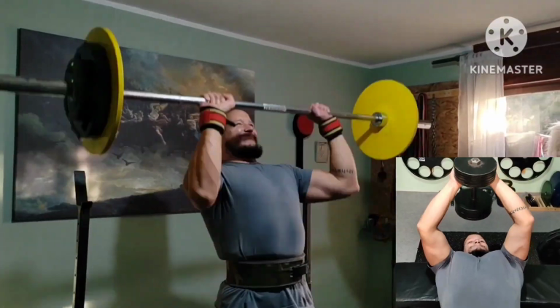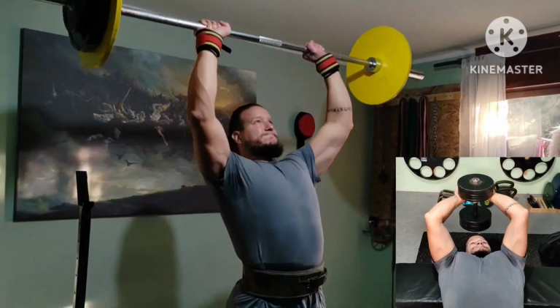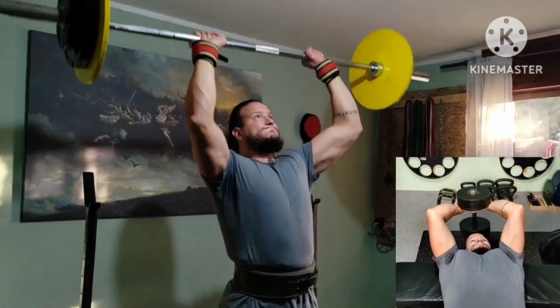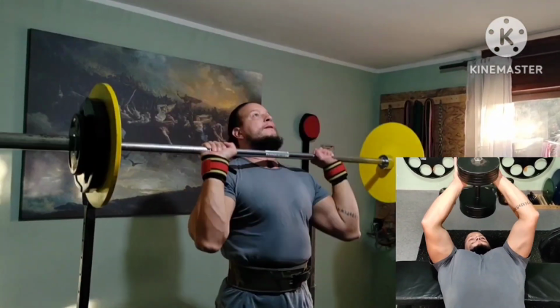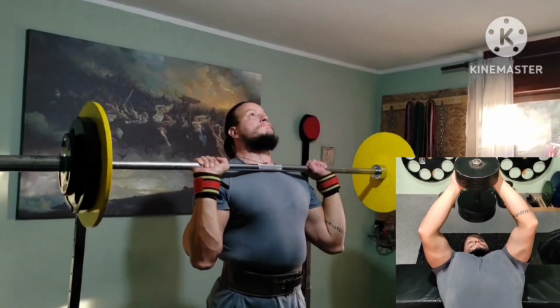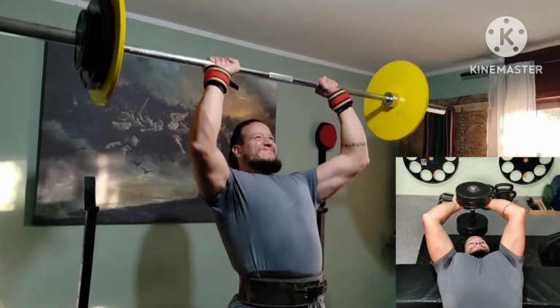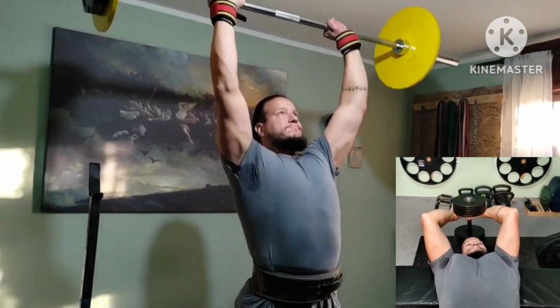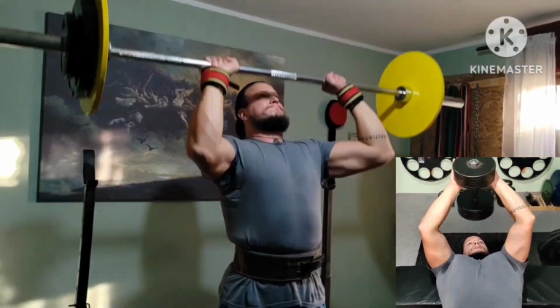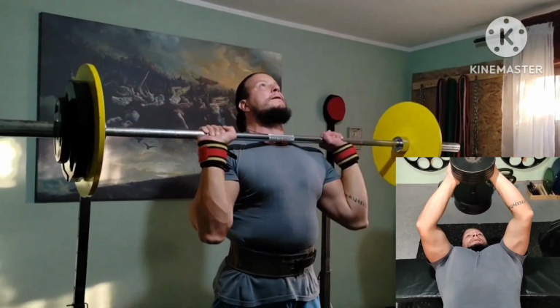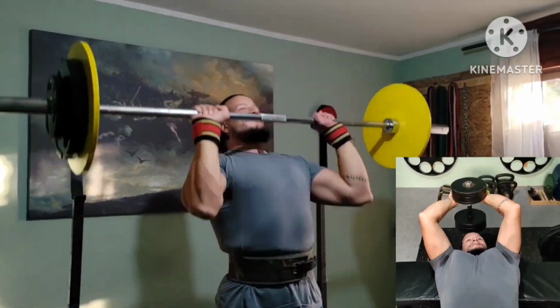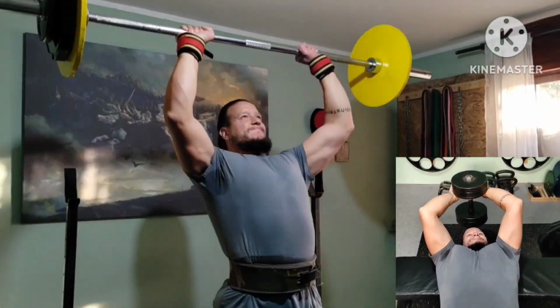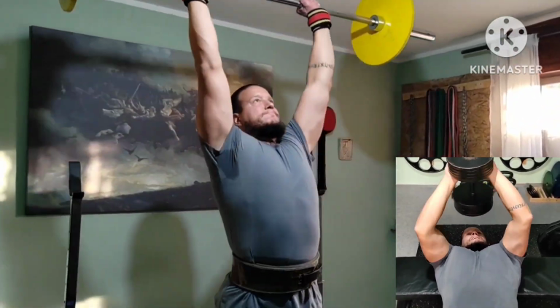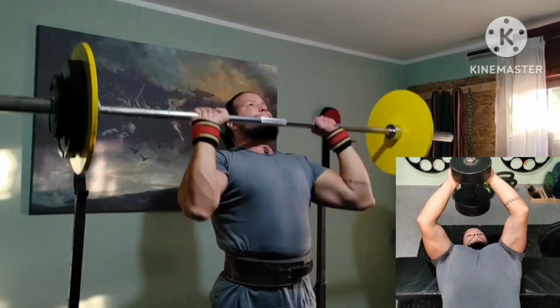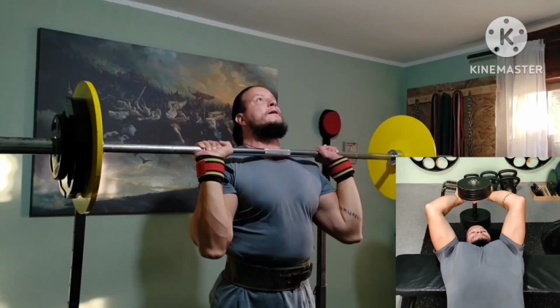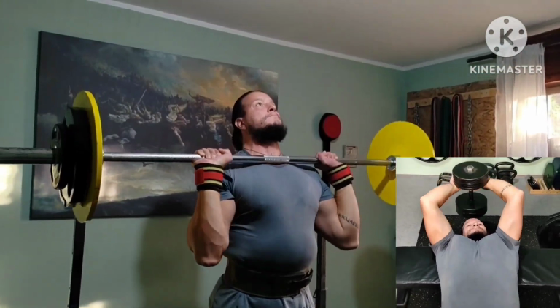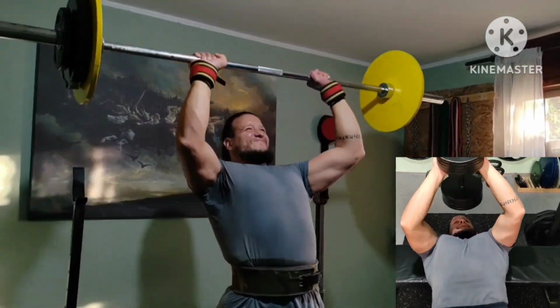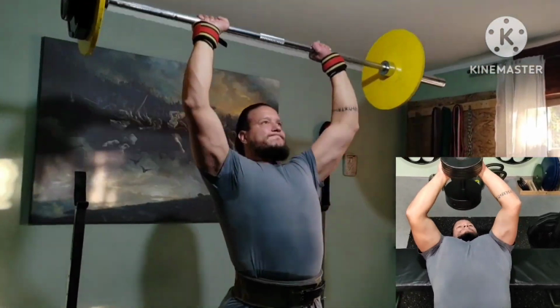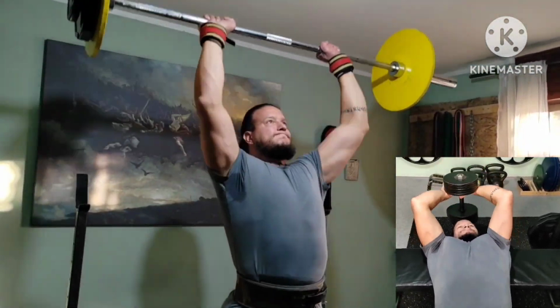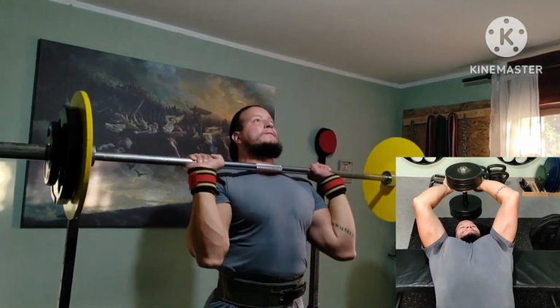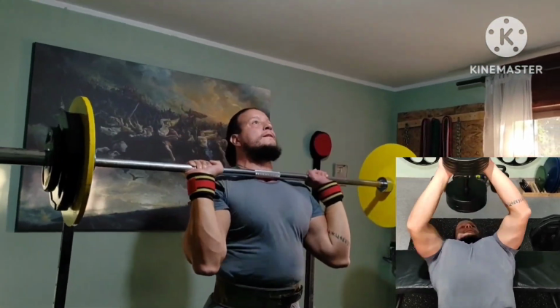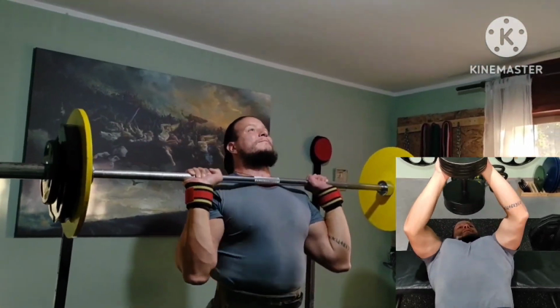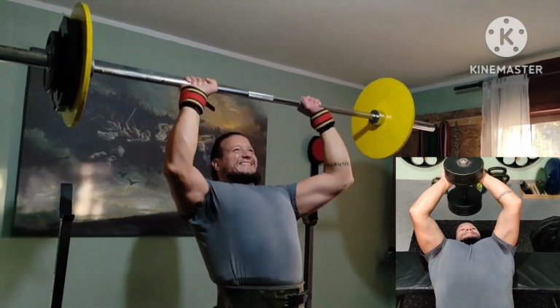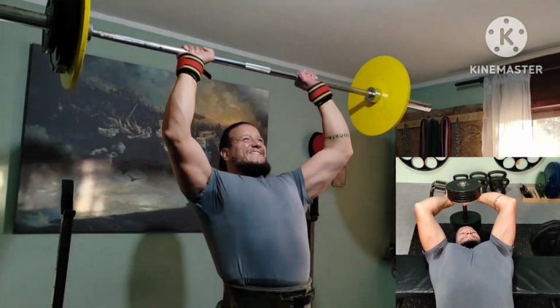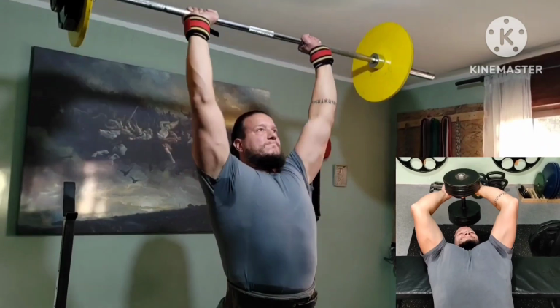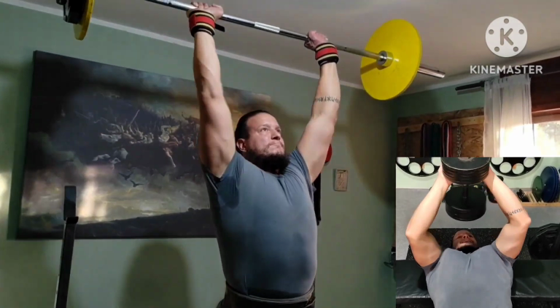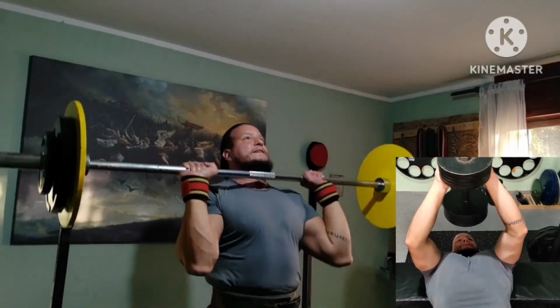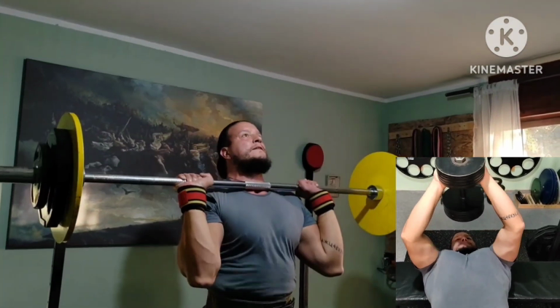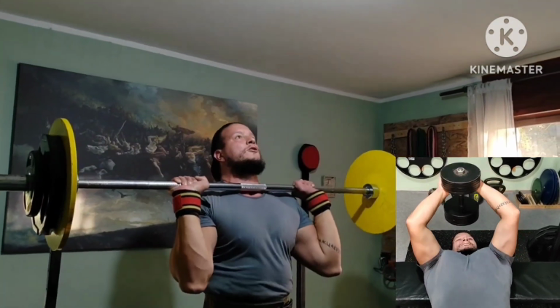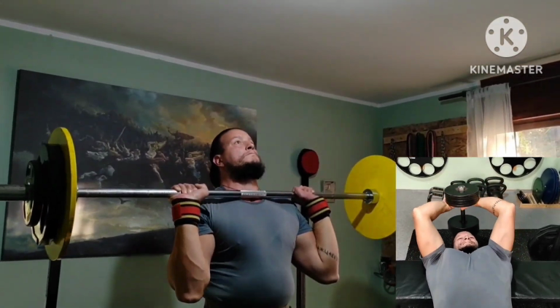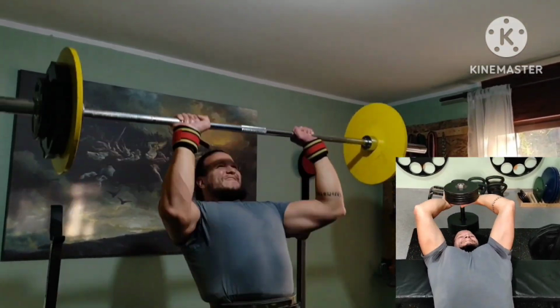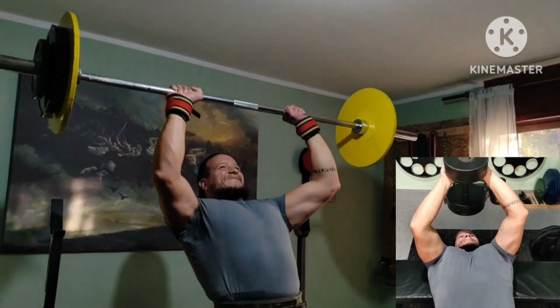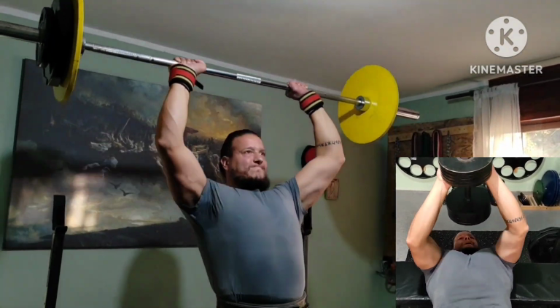Second superset: overhead press and pull-overs. Added reps on press and added weight on pull-overs. Two rounds.